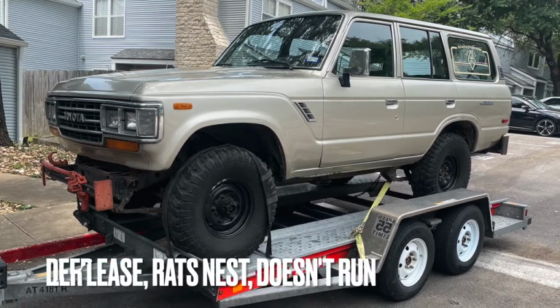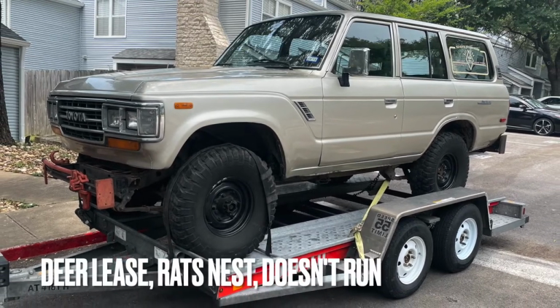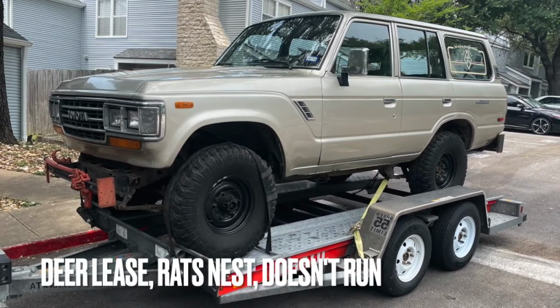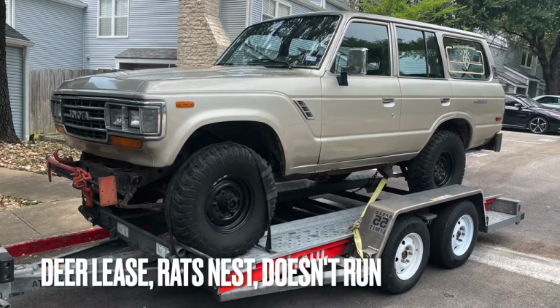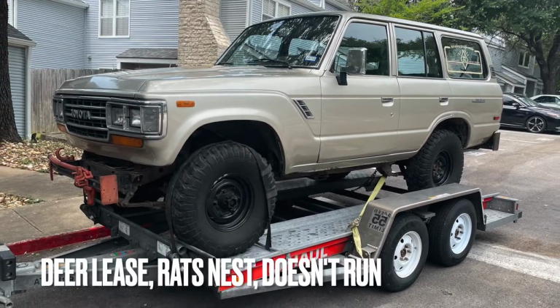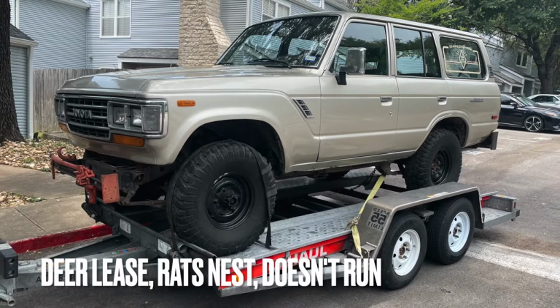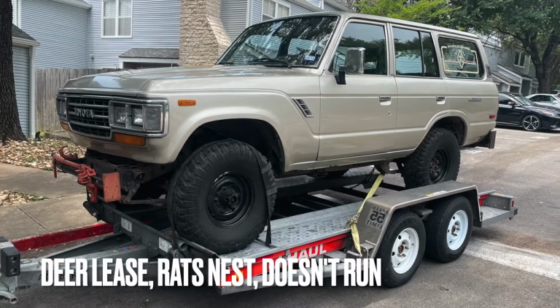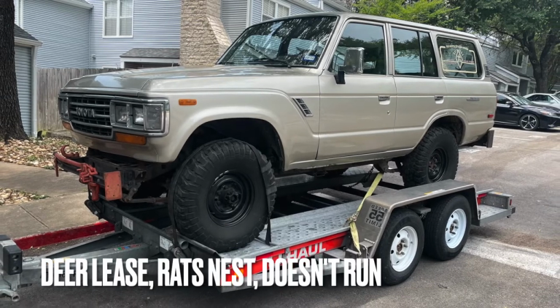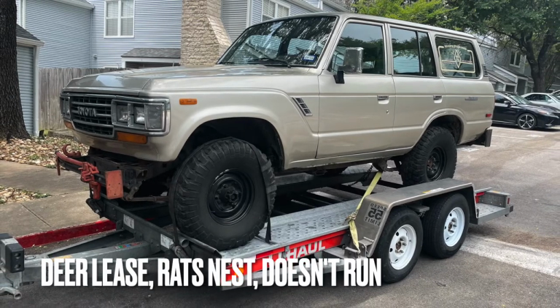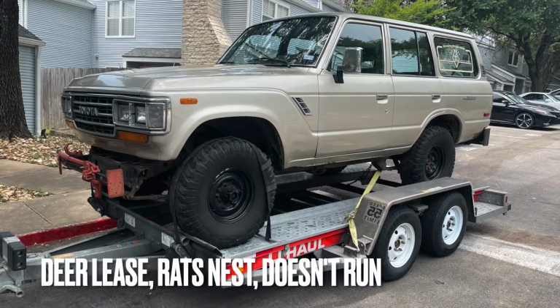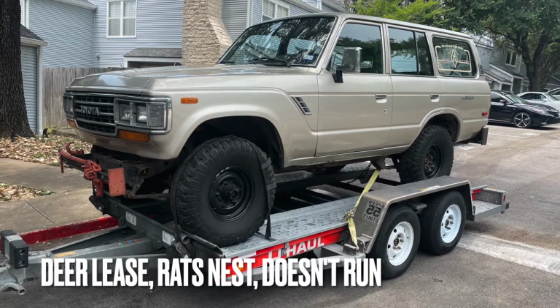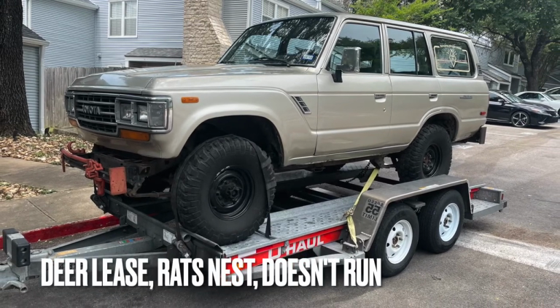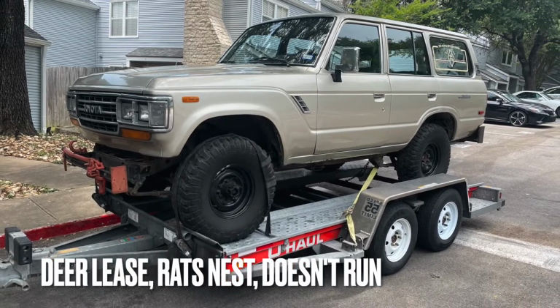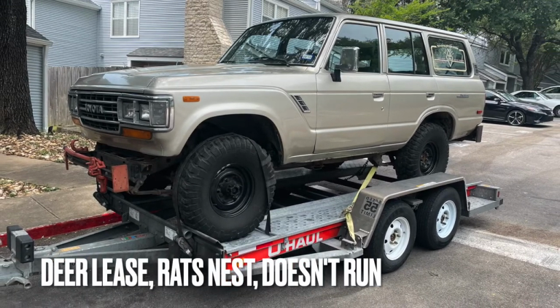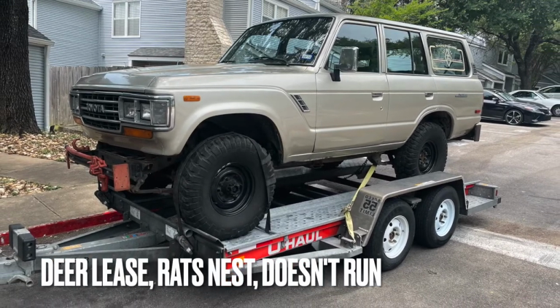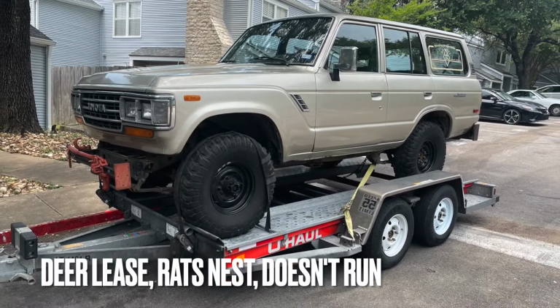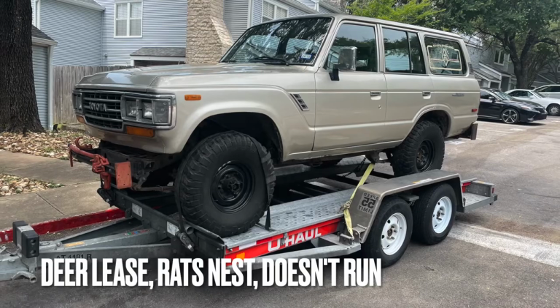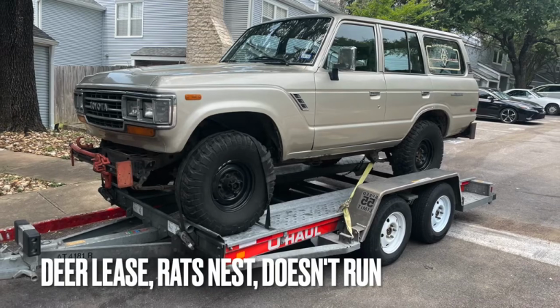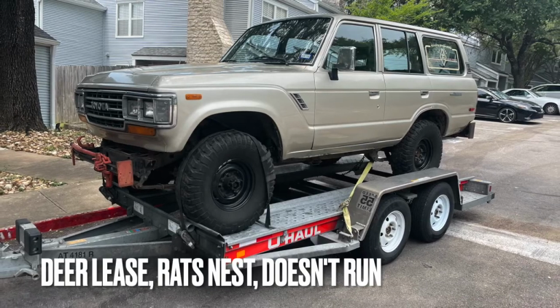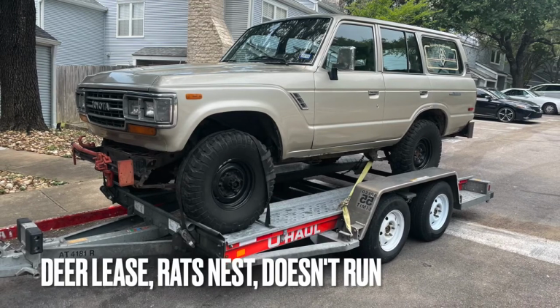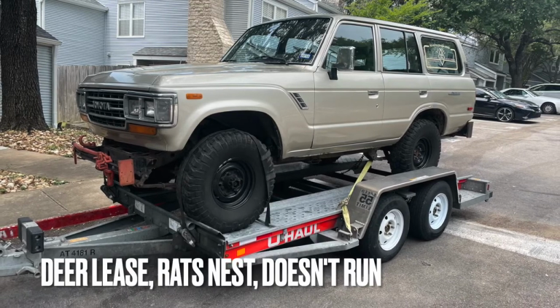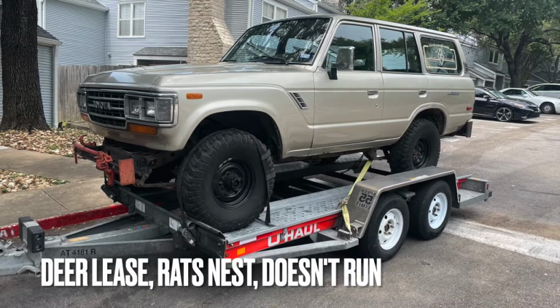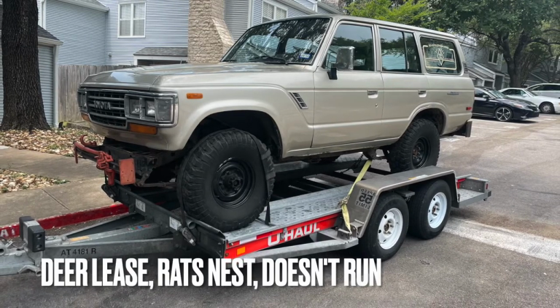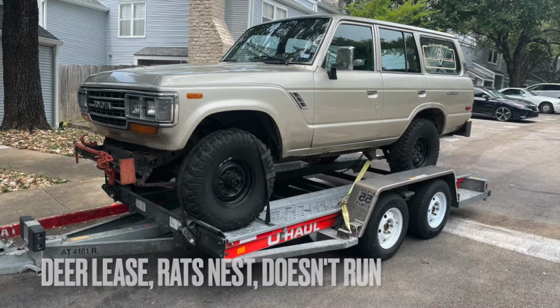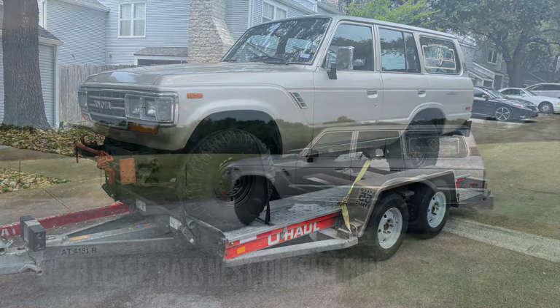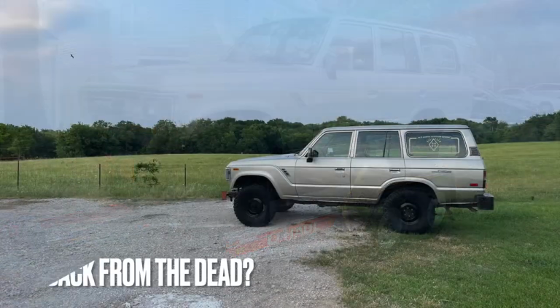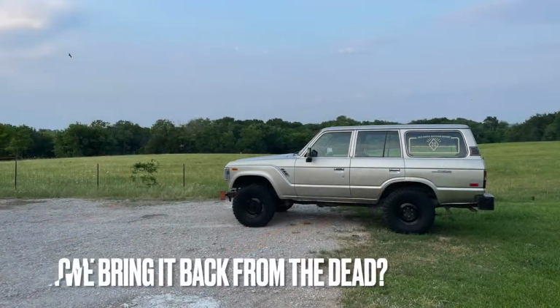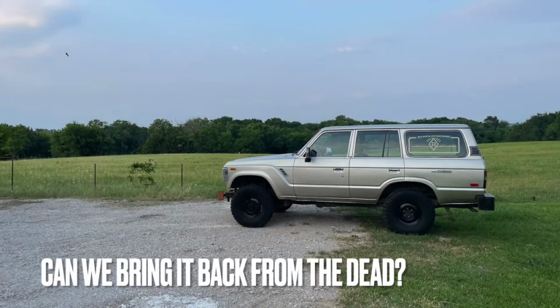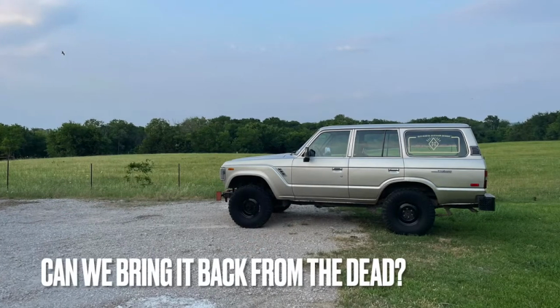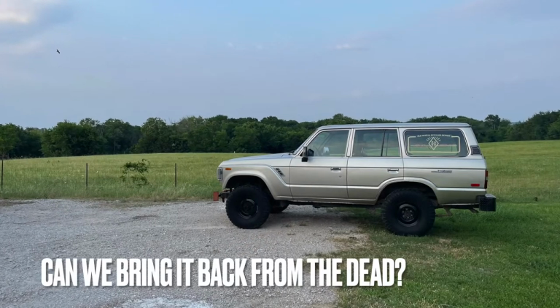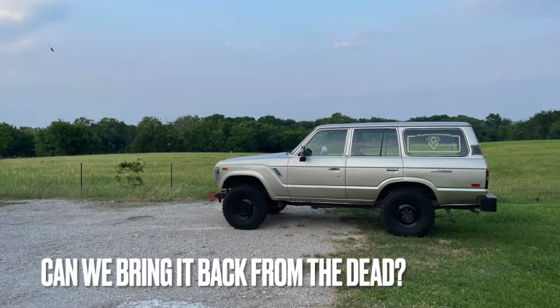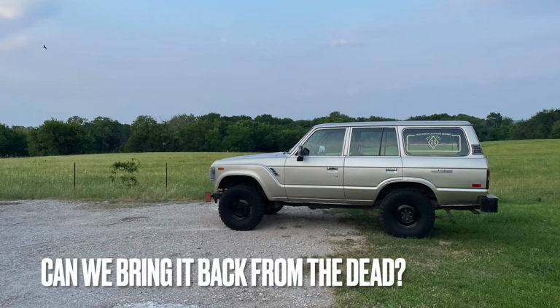The previous owner parked it at his deer lease. Some rats made a home in the engine bay and chewed through all the wires. It's been sitting at the deer lease for over five years. It hasn't been inspected, it does not run. We went down there, picked it up, and dragged it back on a U-Haul trailer.